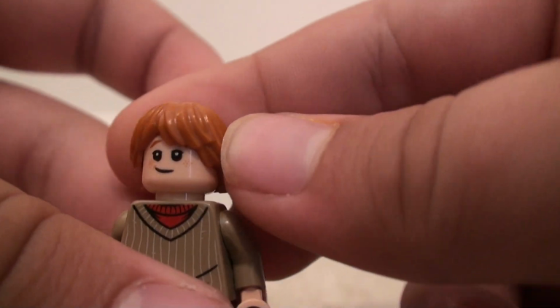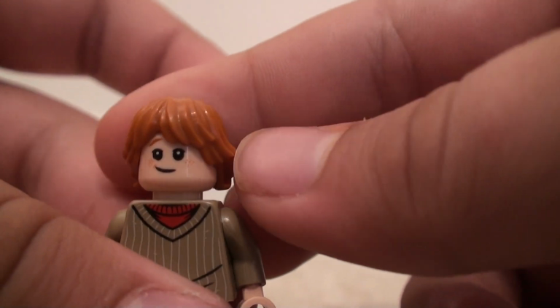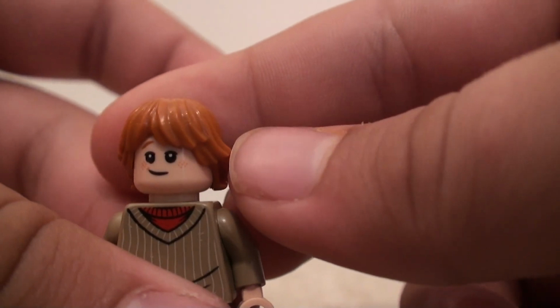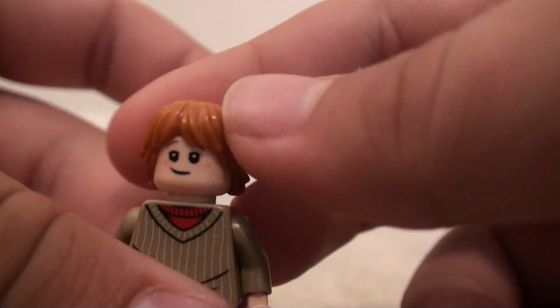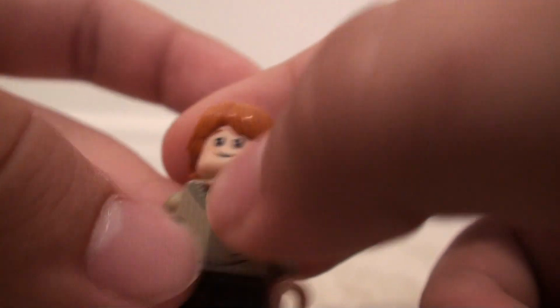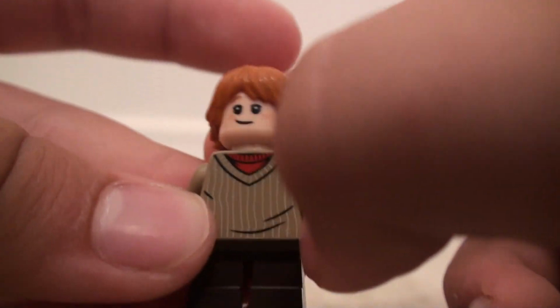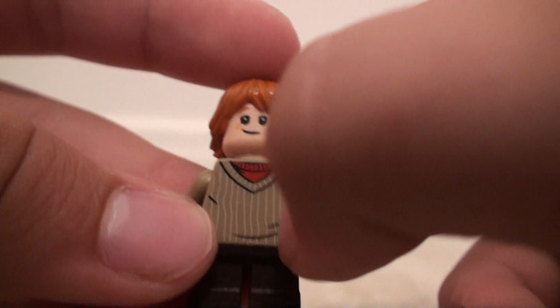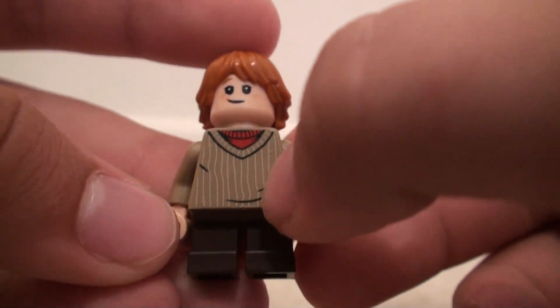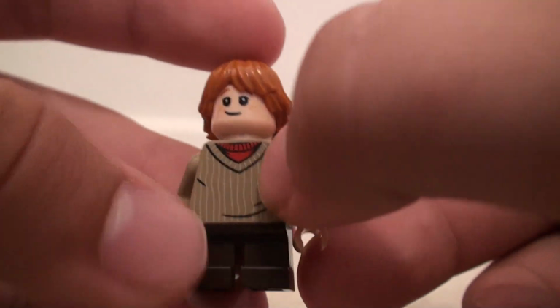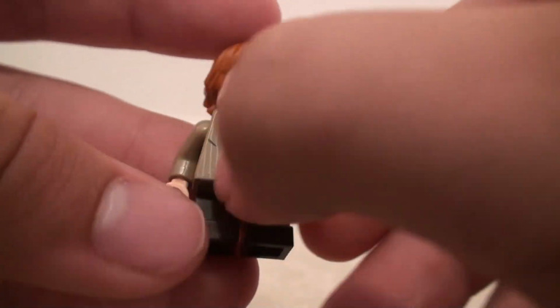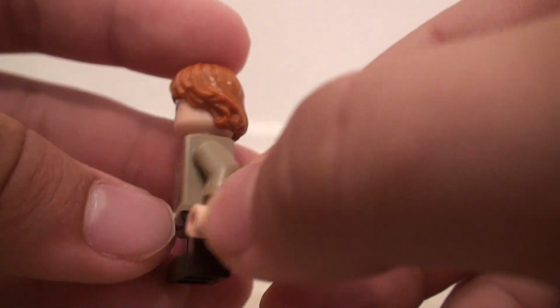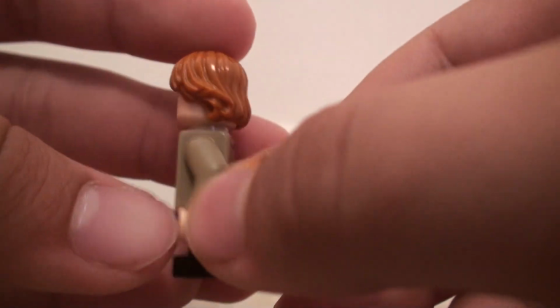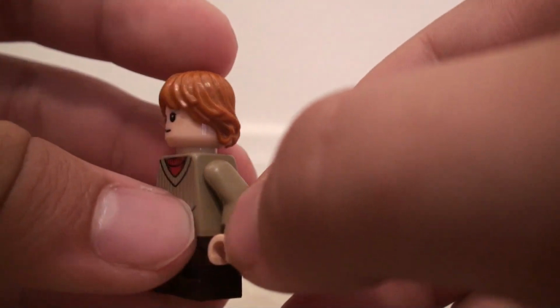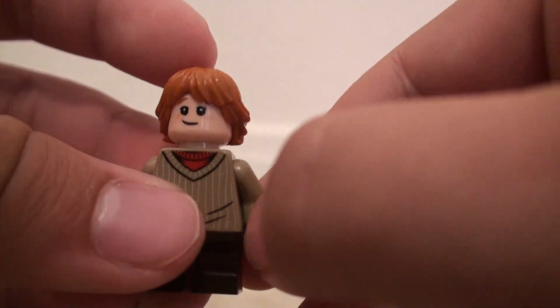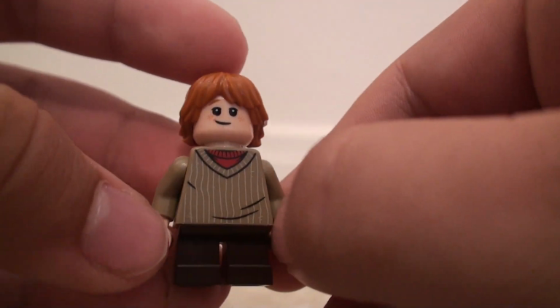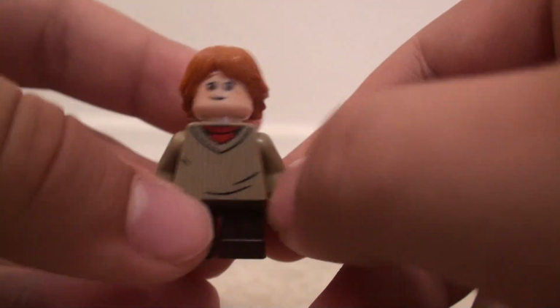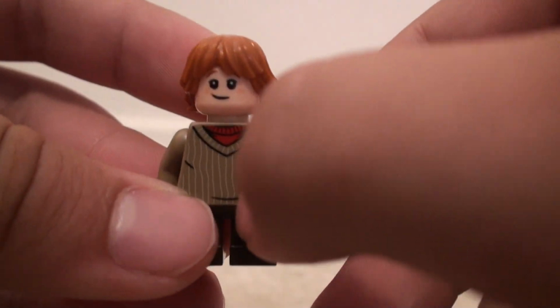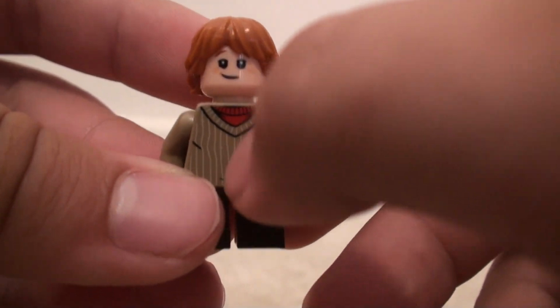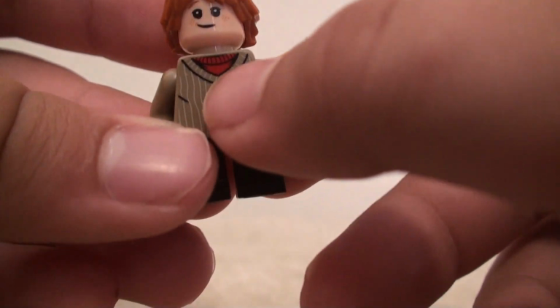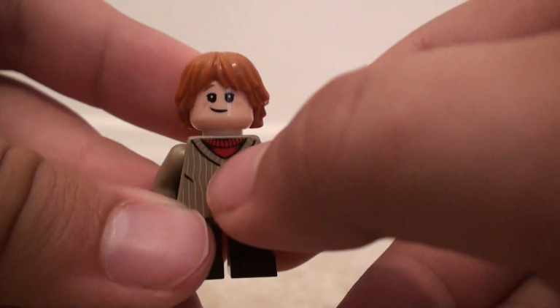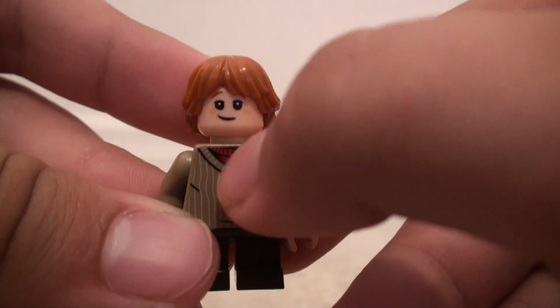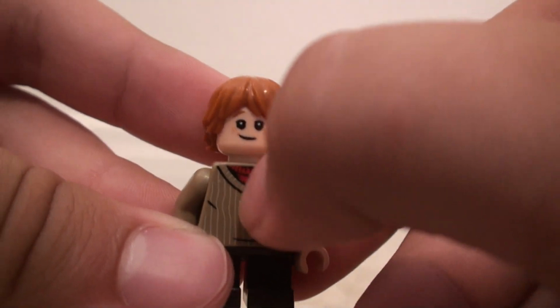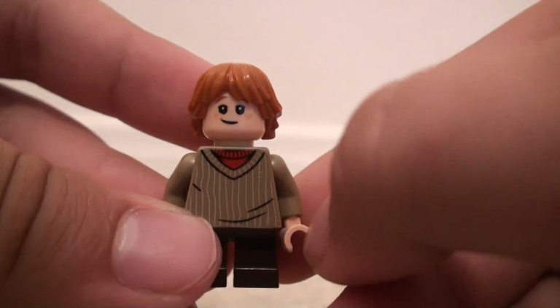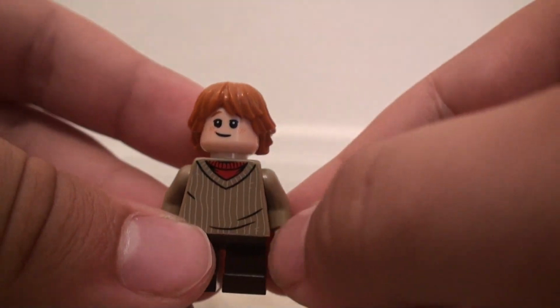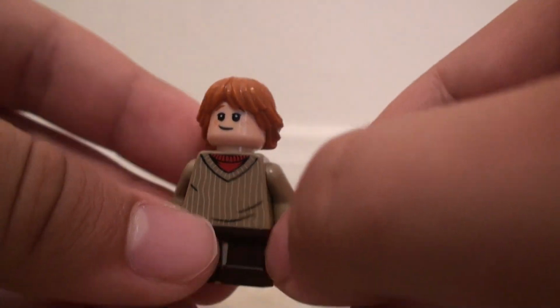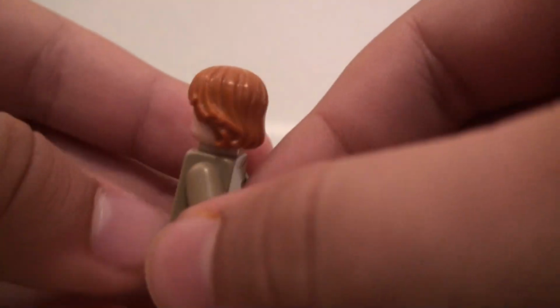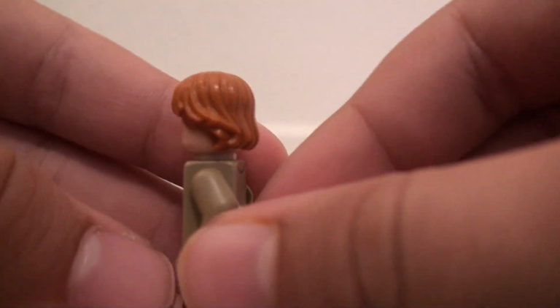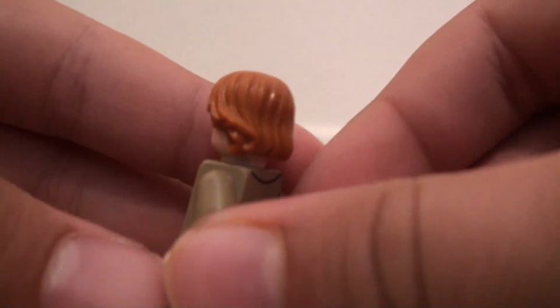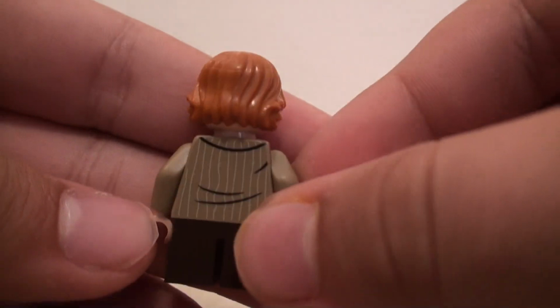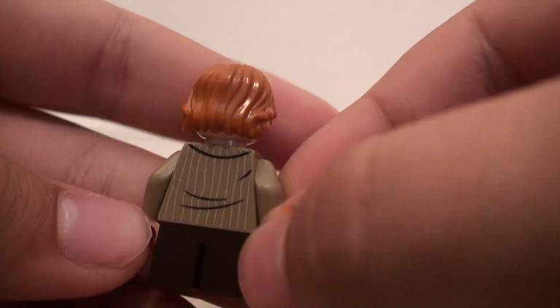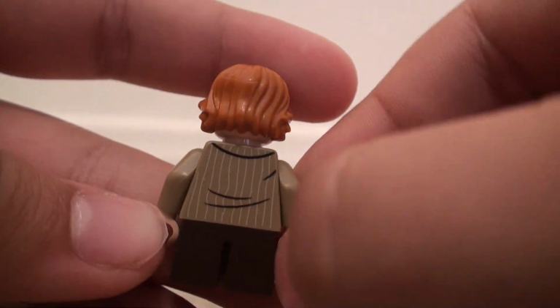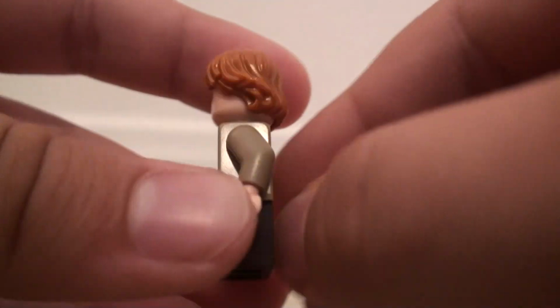He's got, like, freckles on the scared face. And they've got the sweater — kind of a tan brown sweater on top, over a red sweater underneath. So yeah, that's the torso.